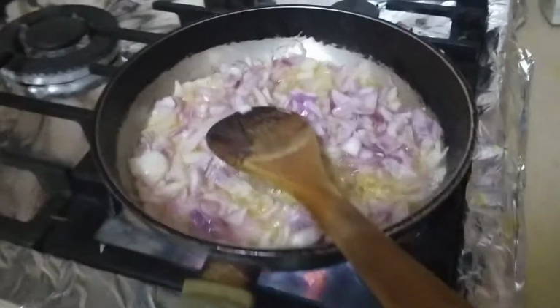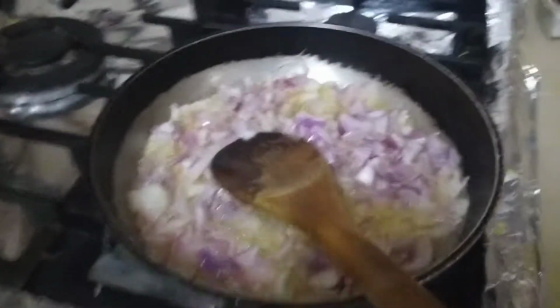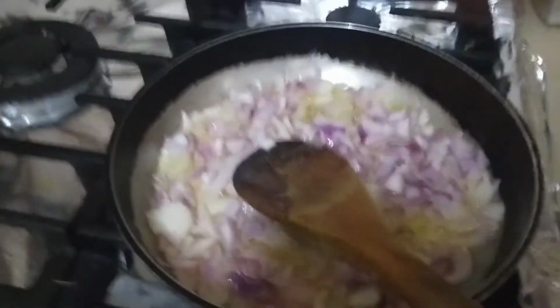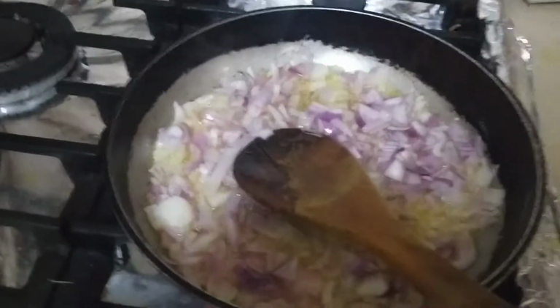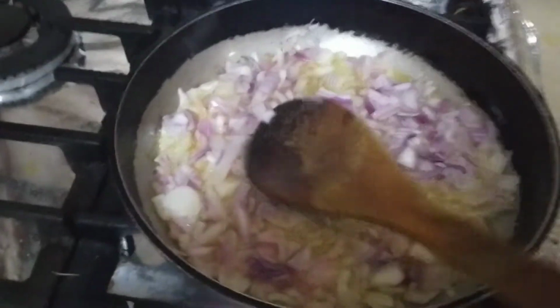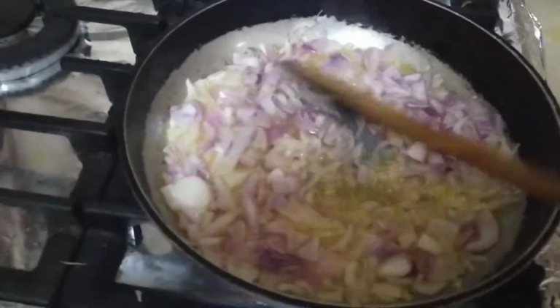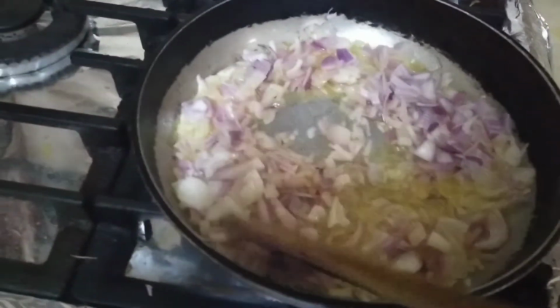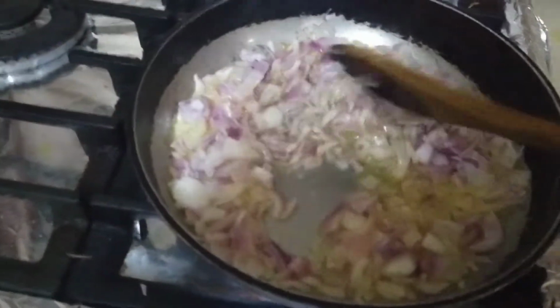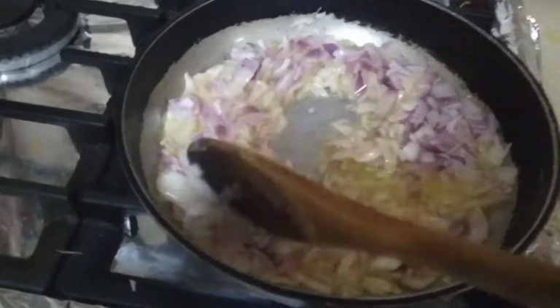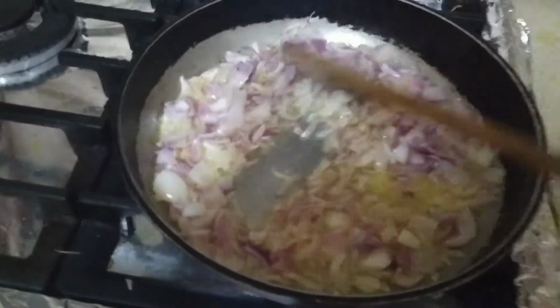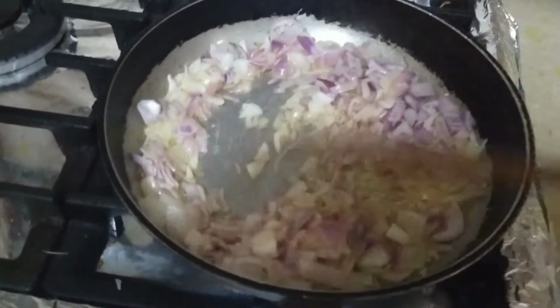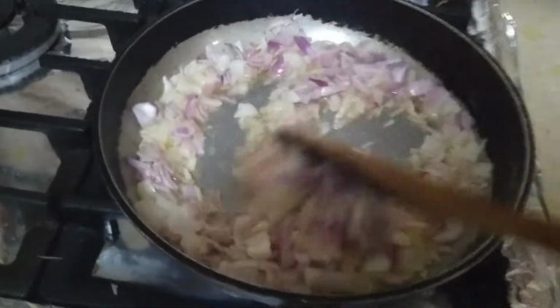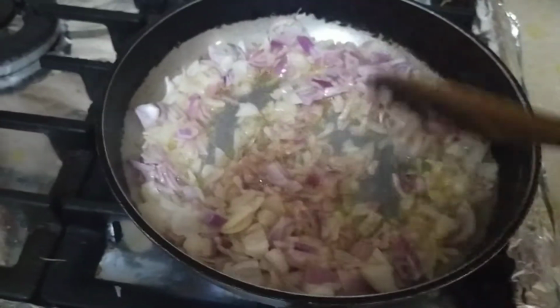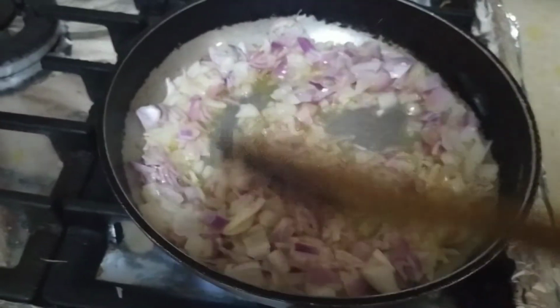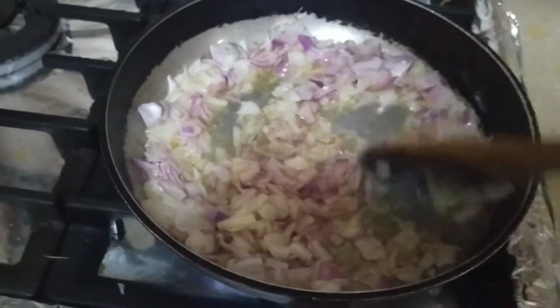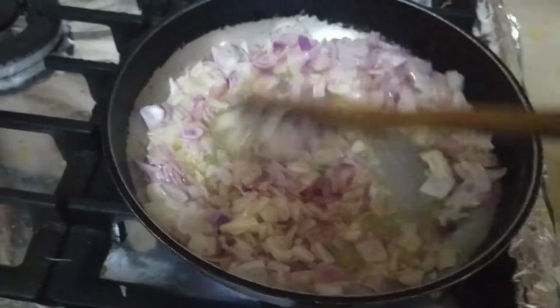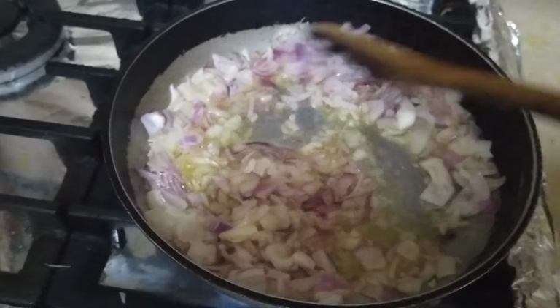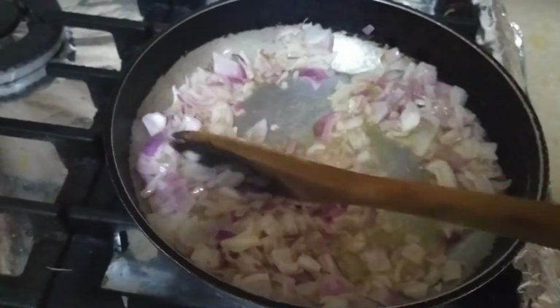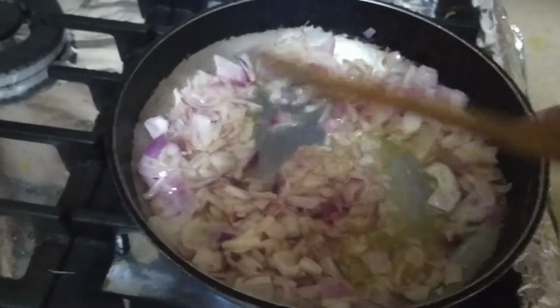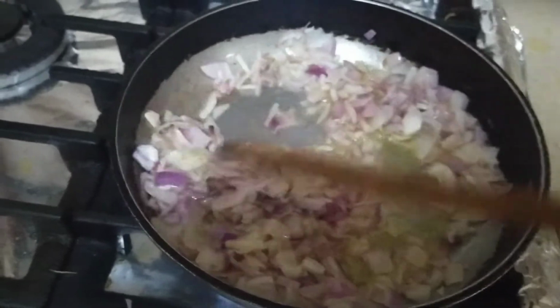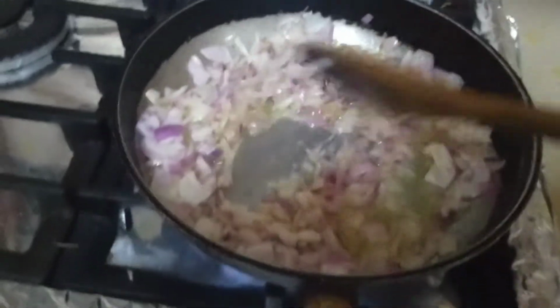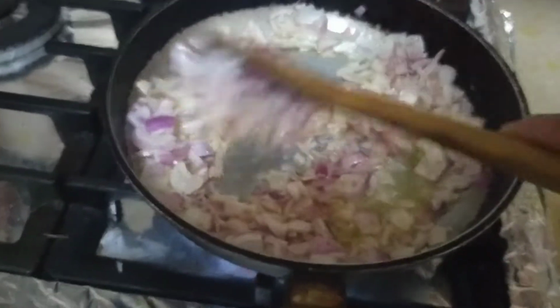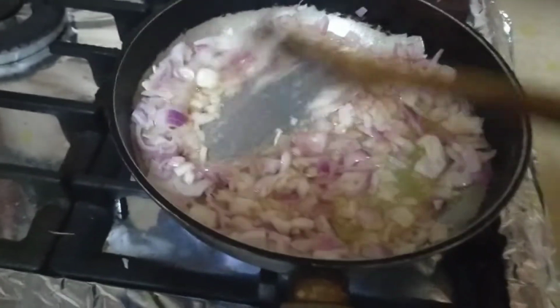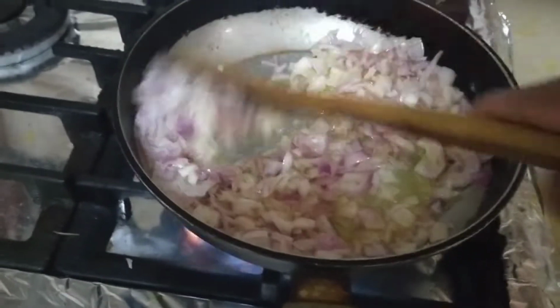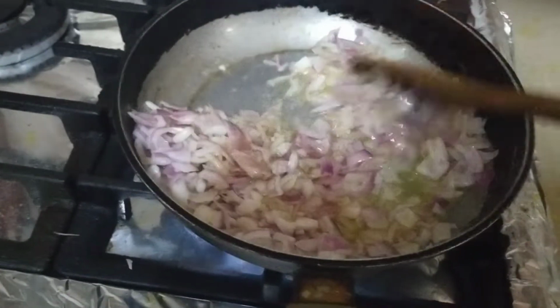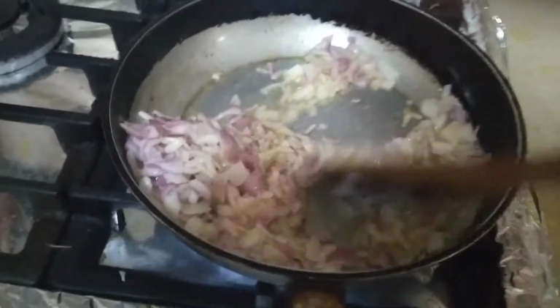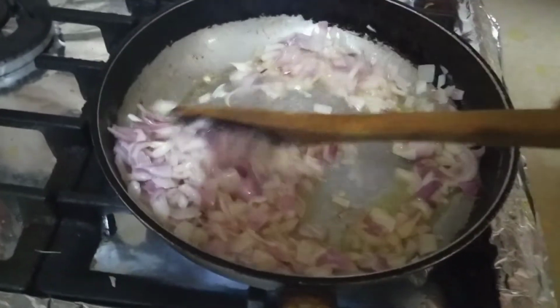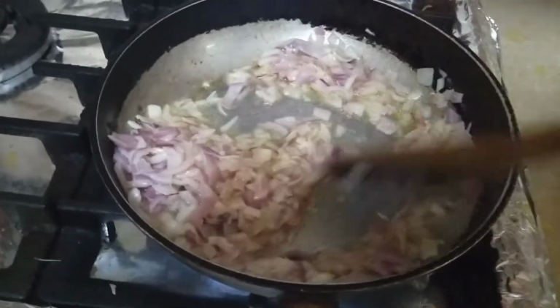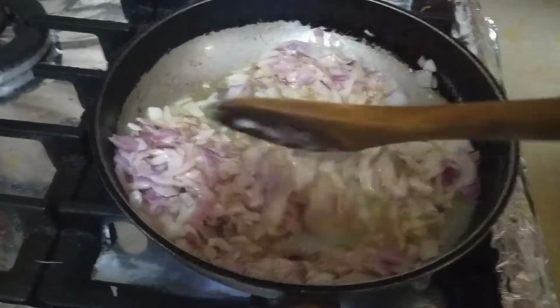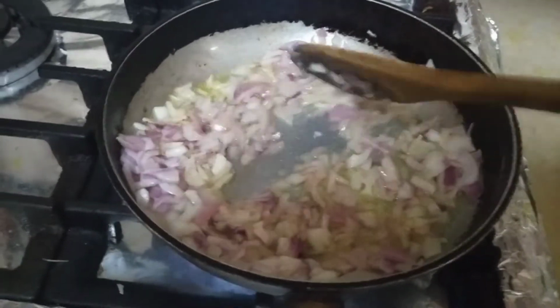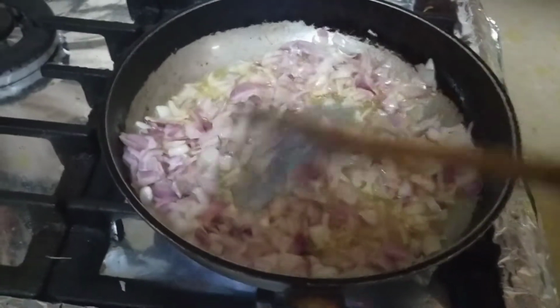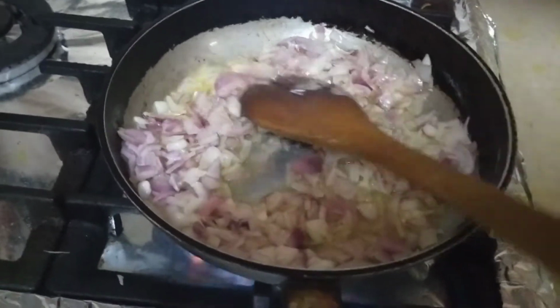Asalaam Alaikum everyone. I am today making a Mexican roll. I am doing this for the first time. I will make this tomato and red.